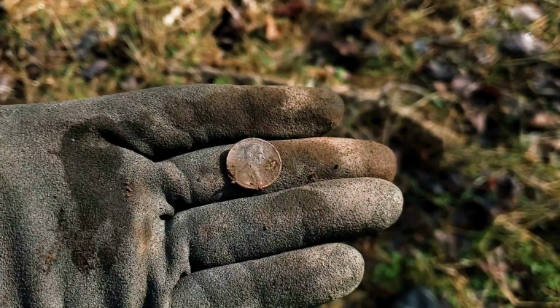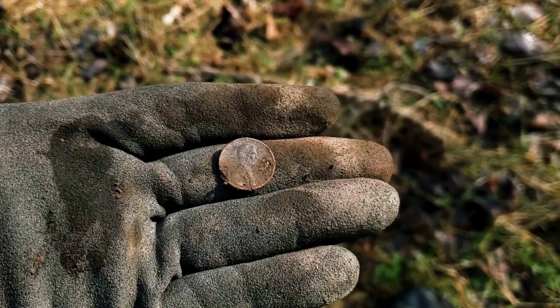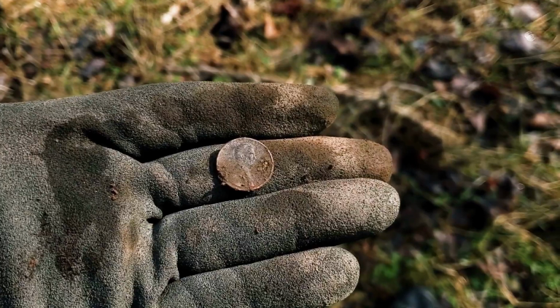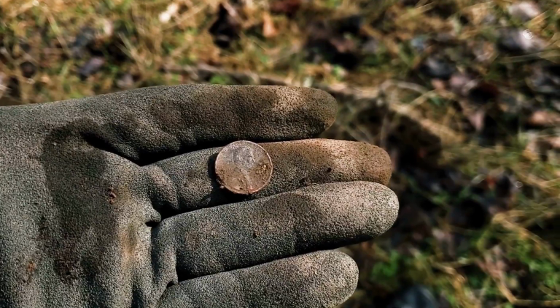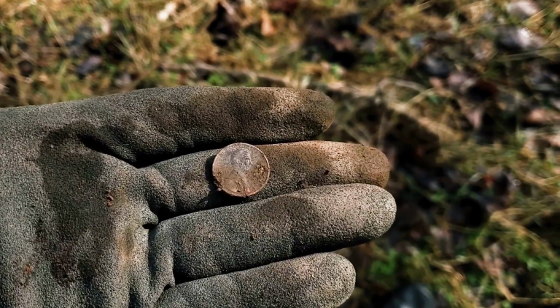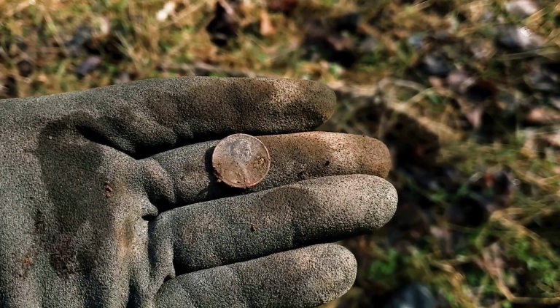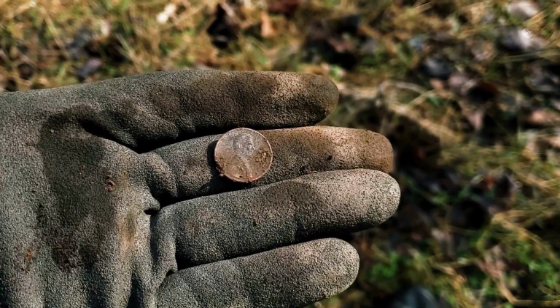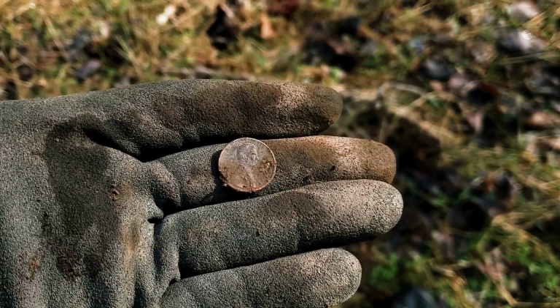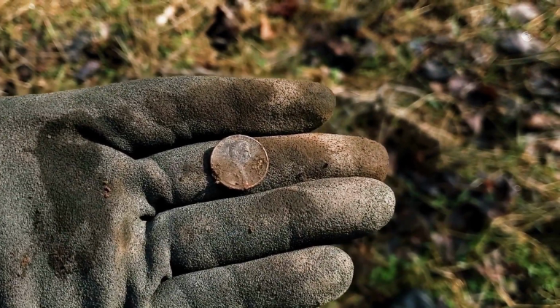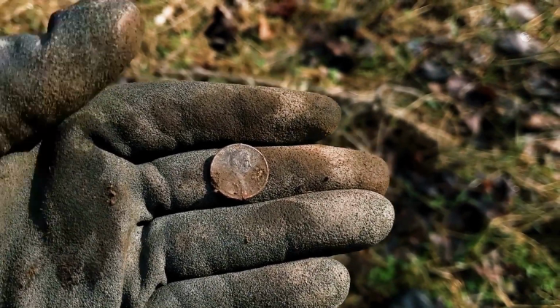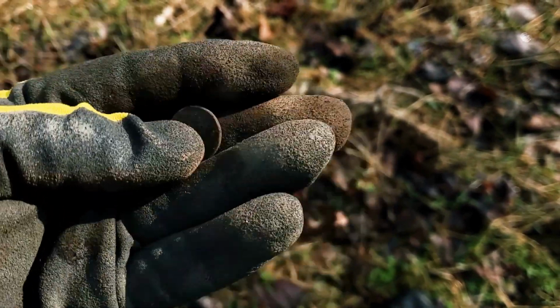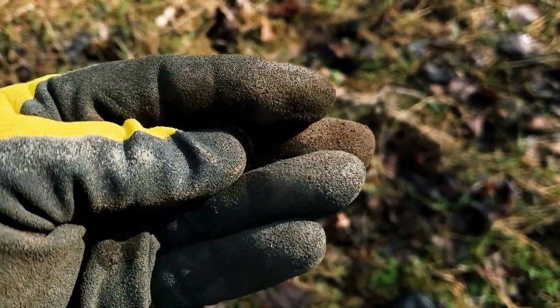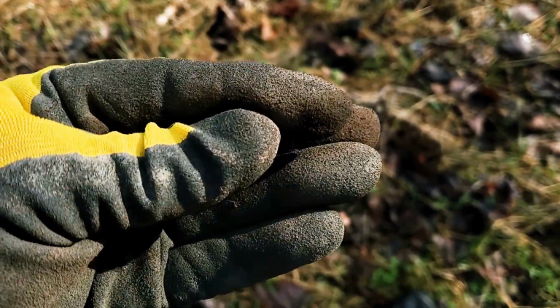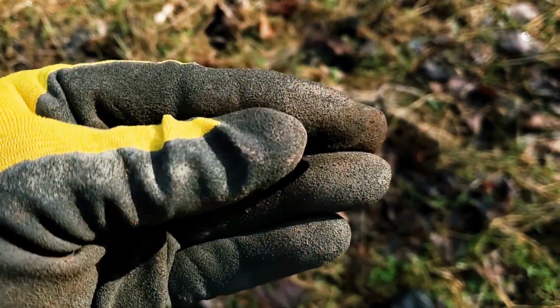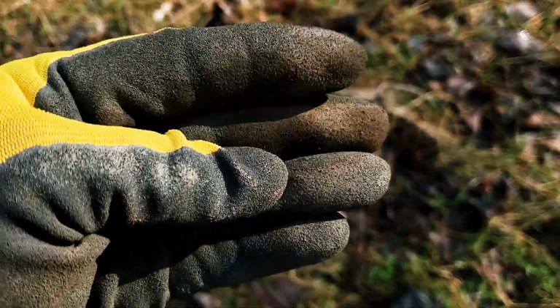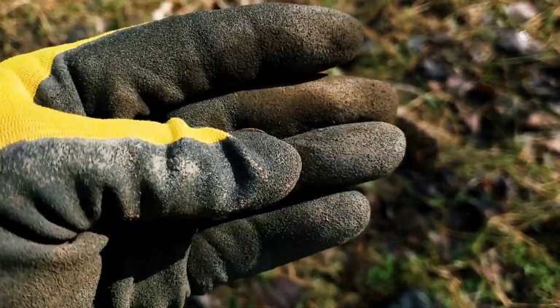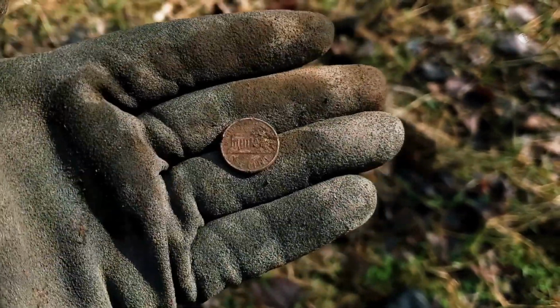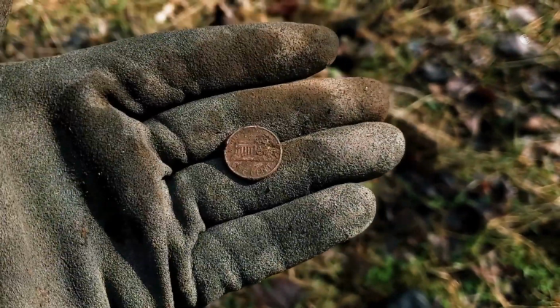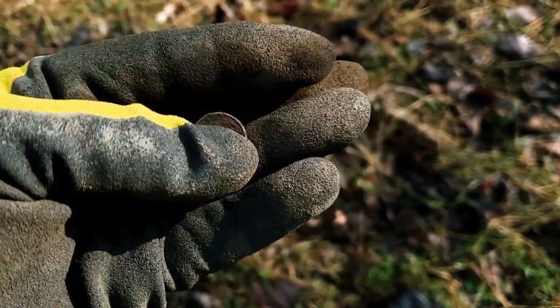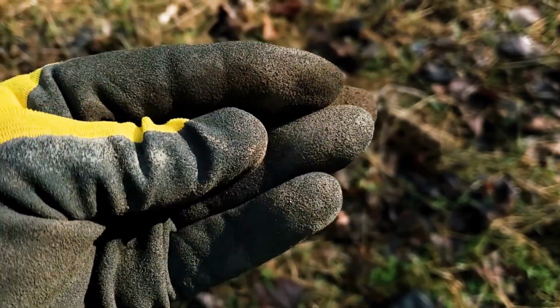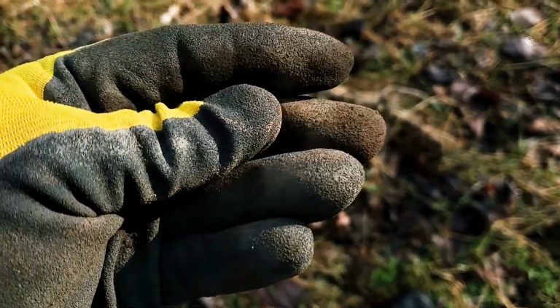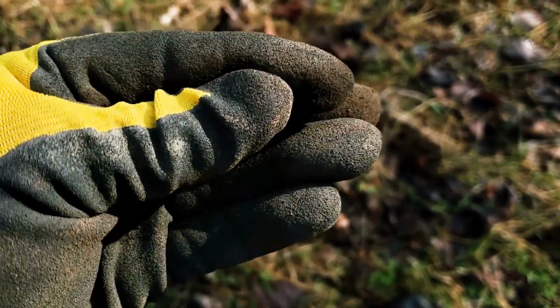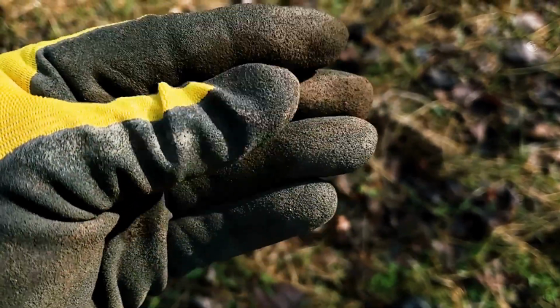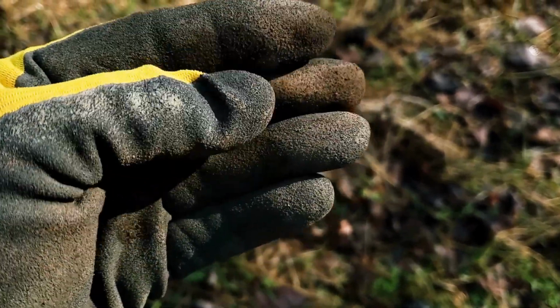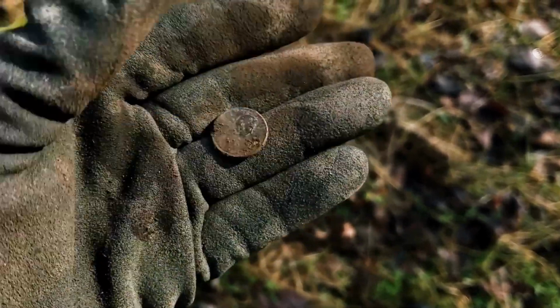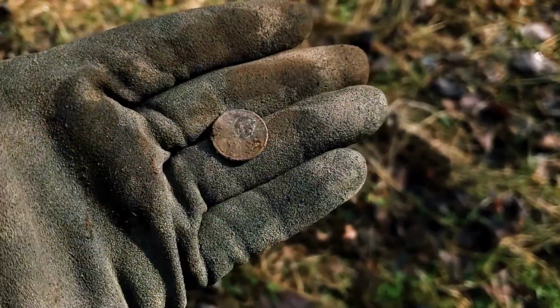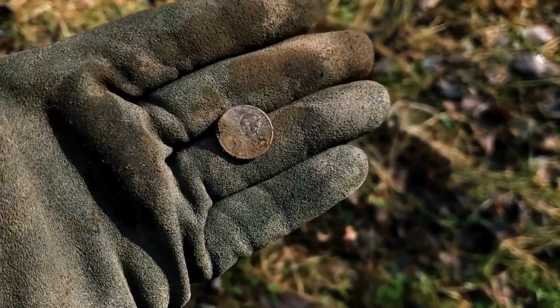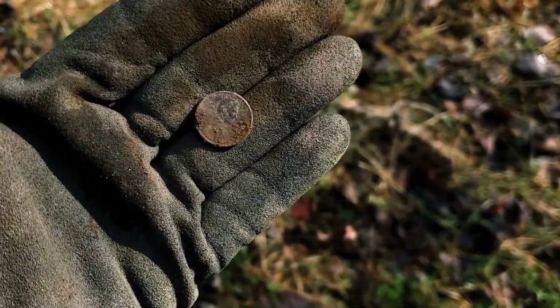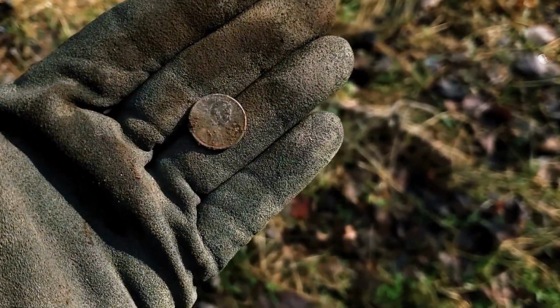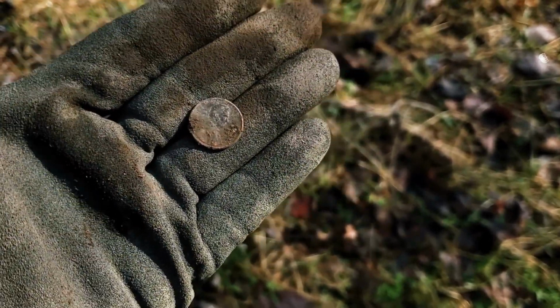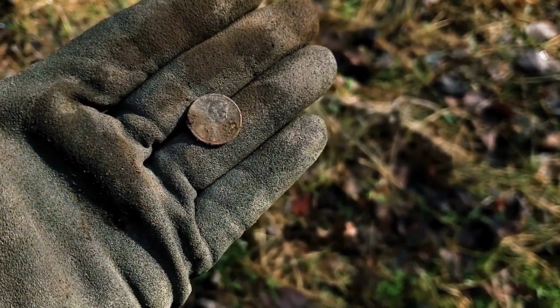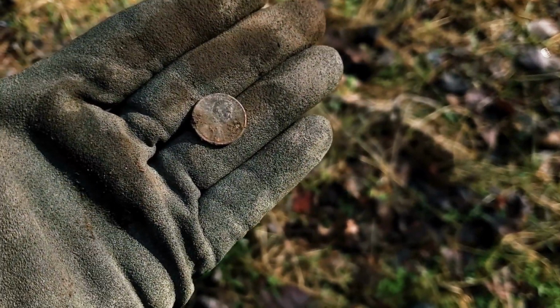Well, this is the first coin we found. Just a zinc penny, about an inch down in the ground. Let's see what else we can find.